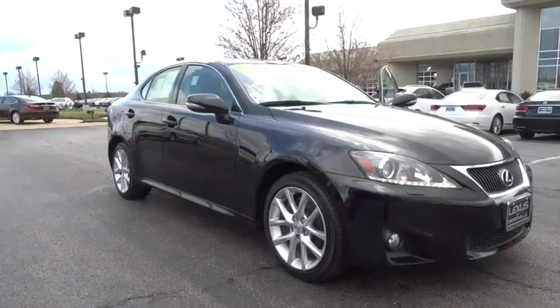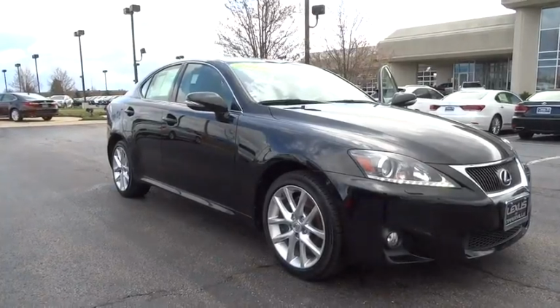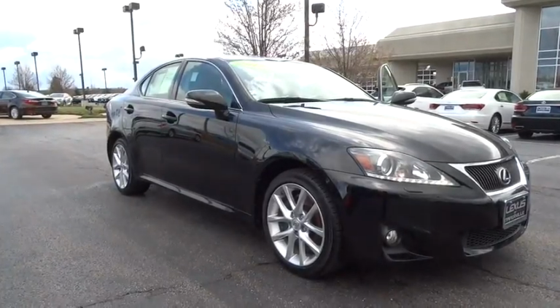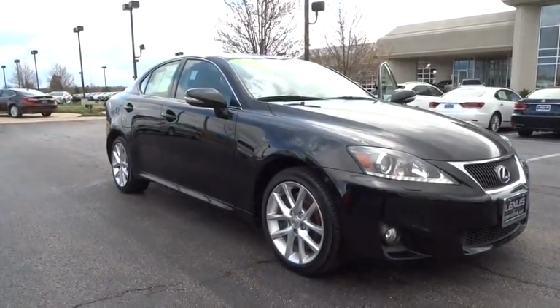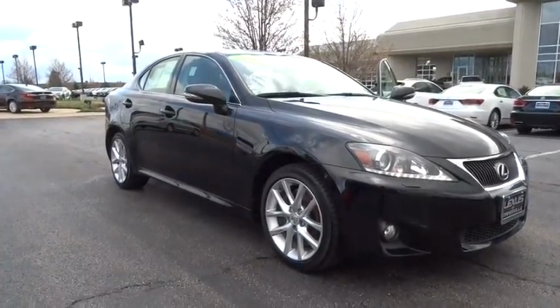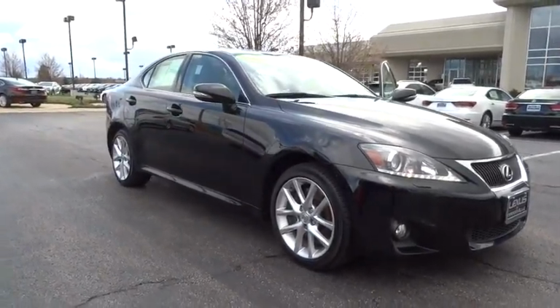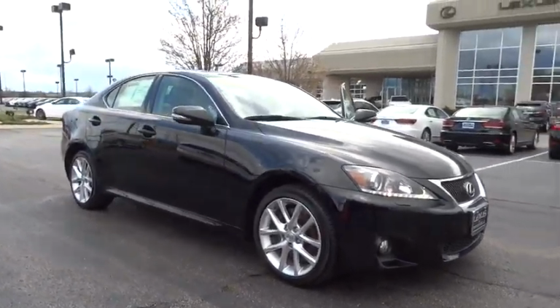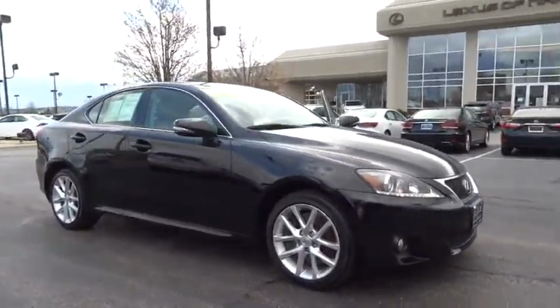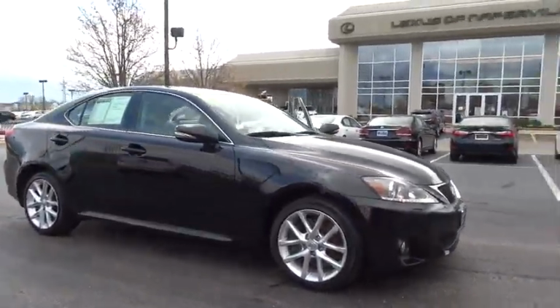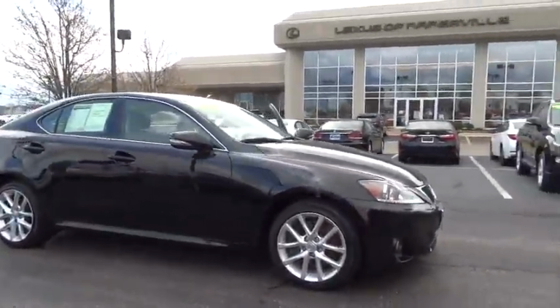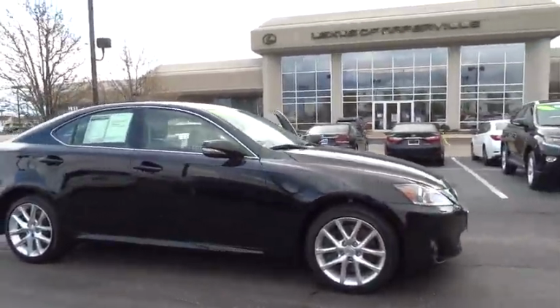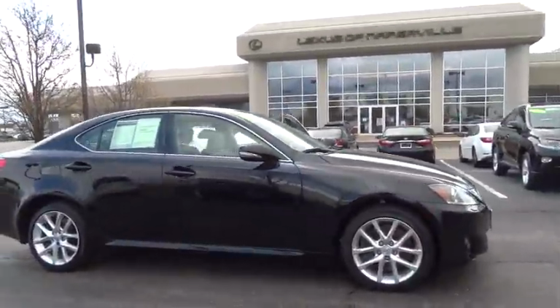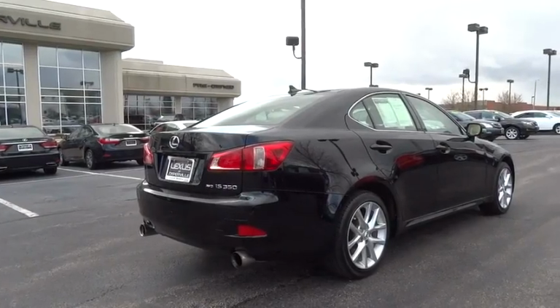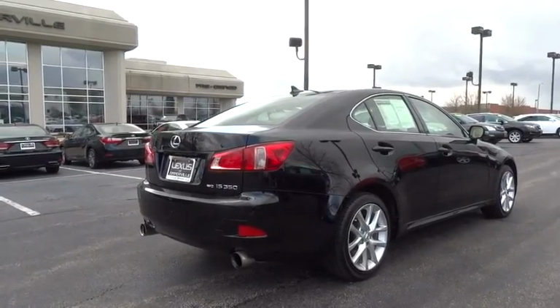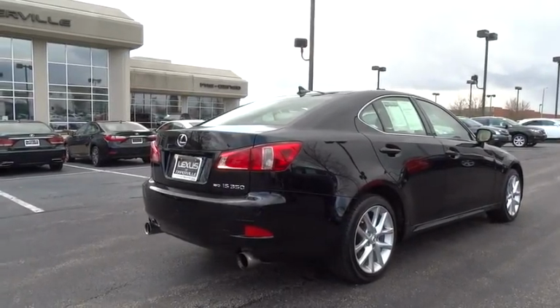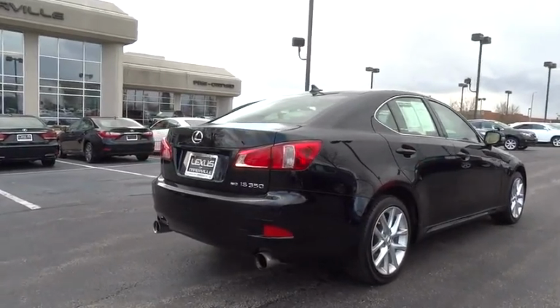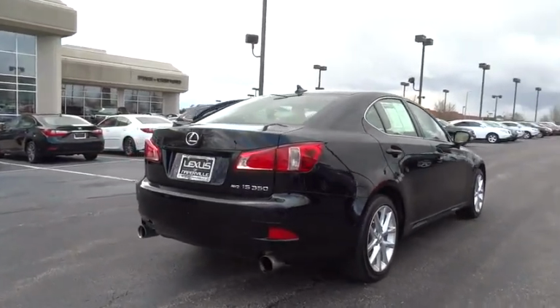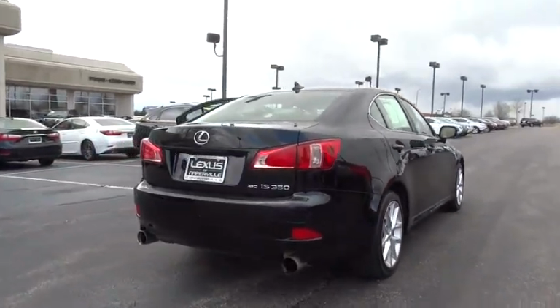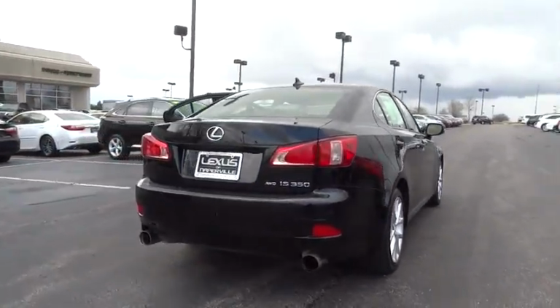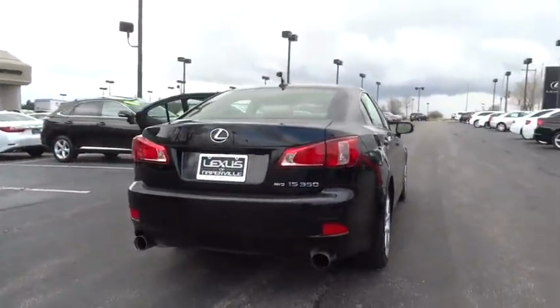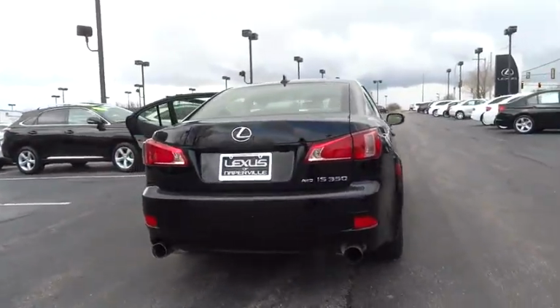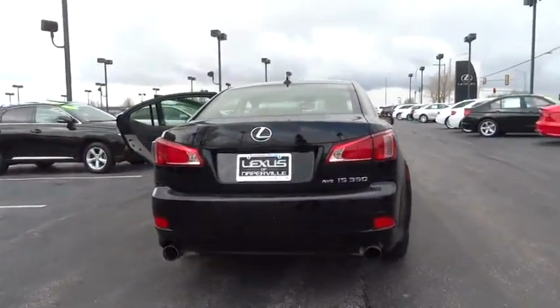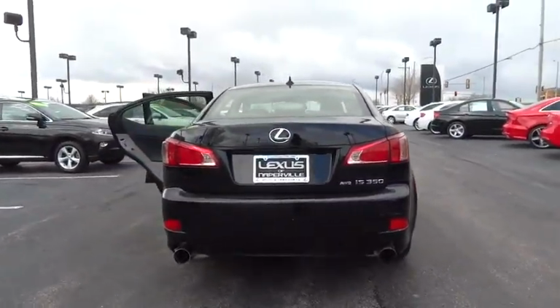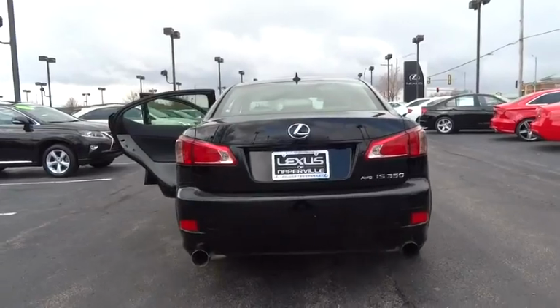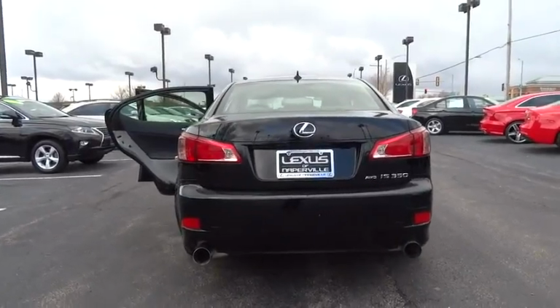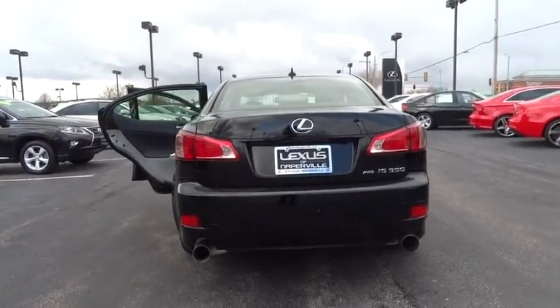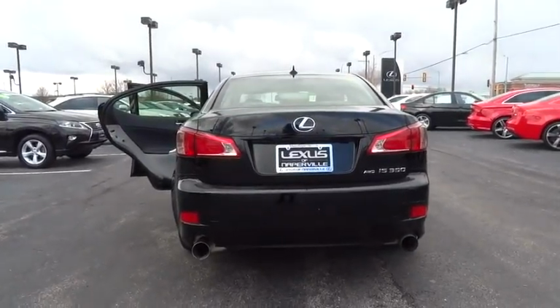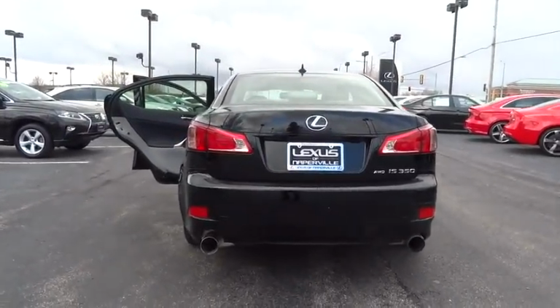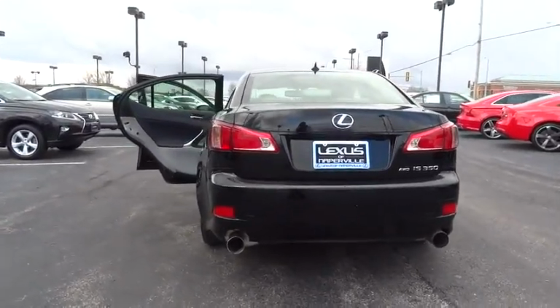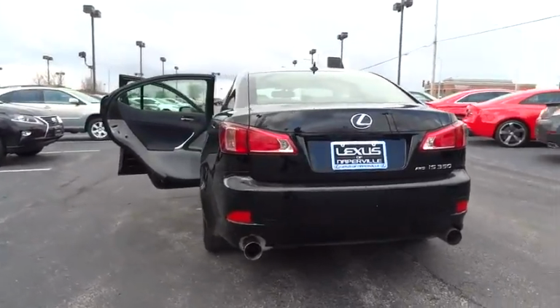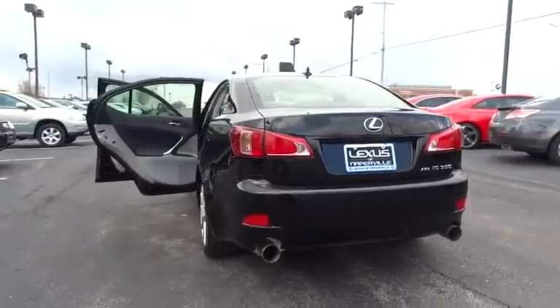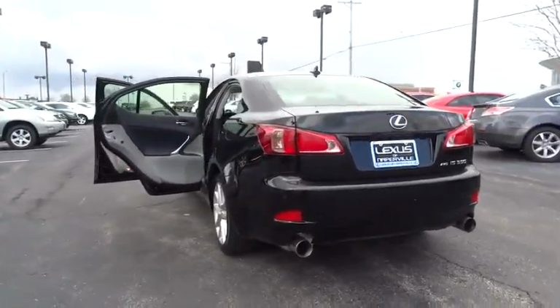The 2012 IS350. With a long list of standard luxury and convenience features, the IS350 is a joy to drive. A 3.5 liter V6 engine ensures you get where you're going quickly and in style.